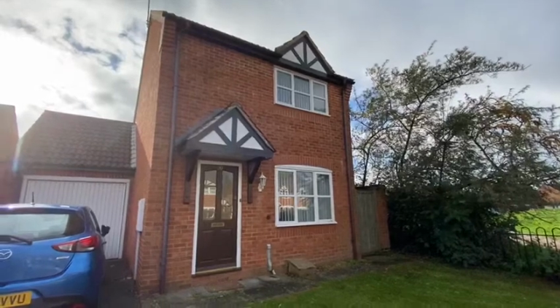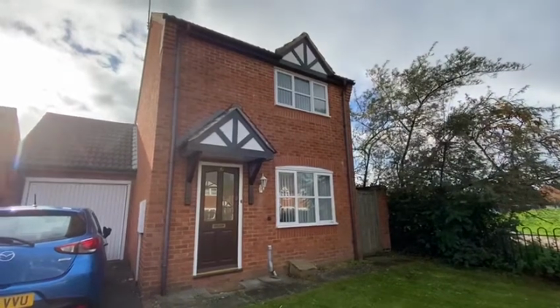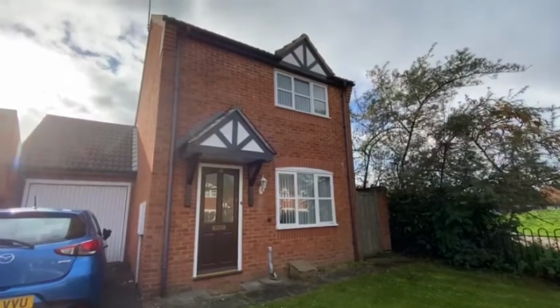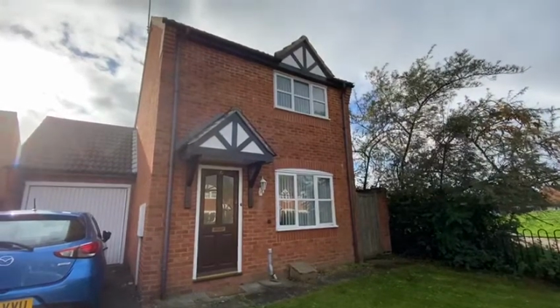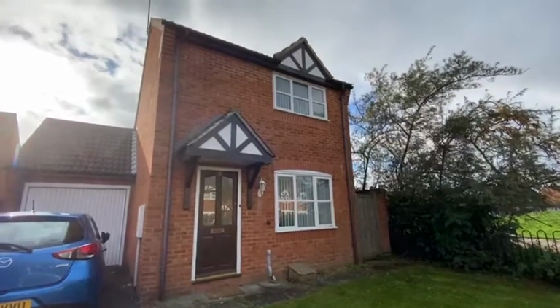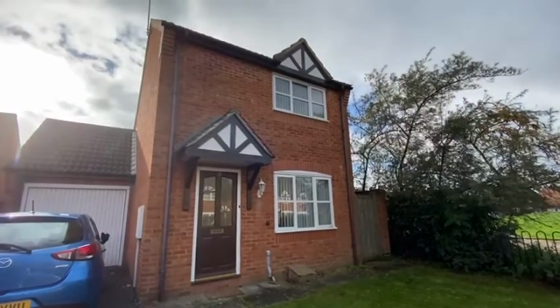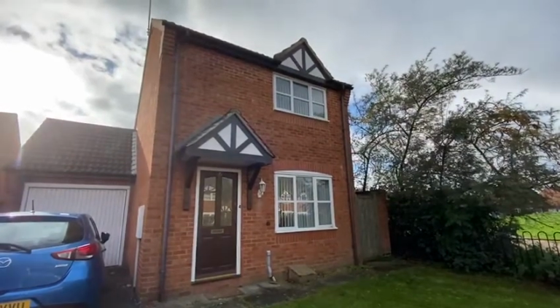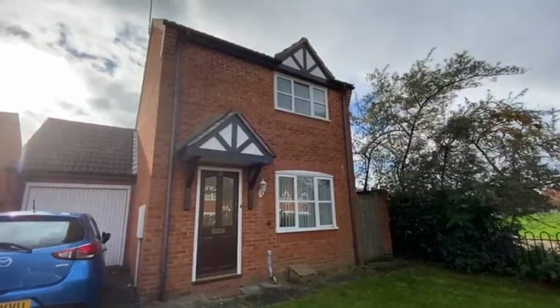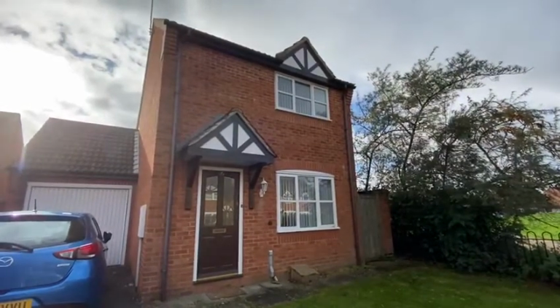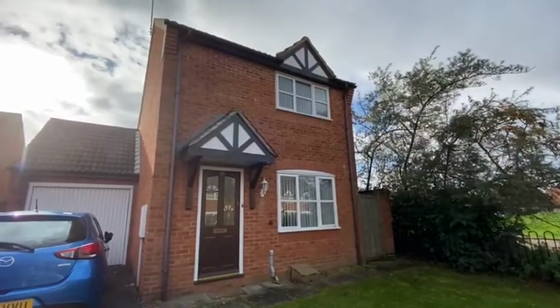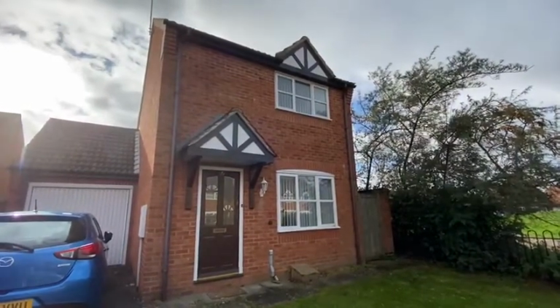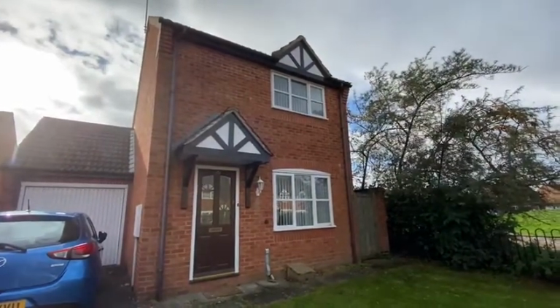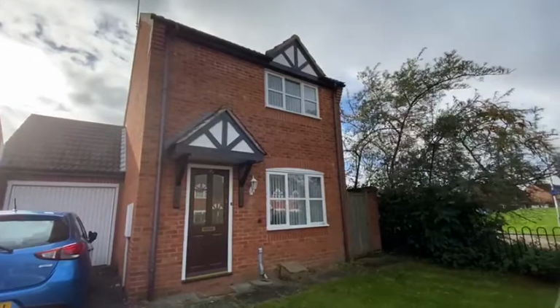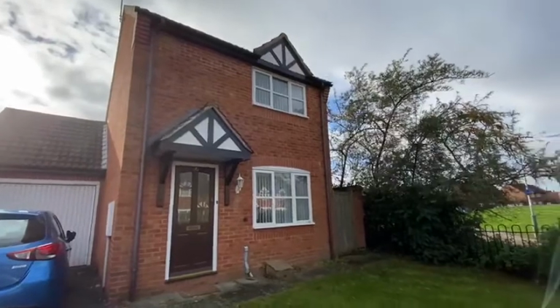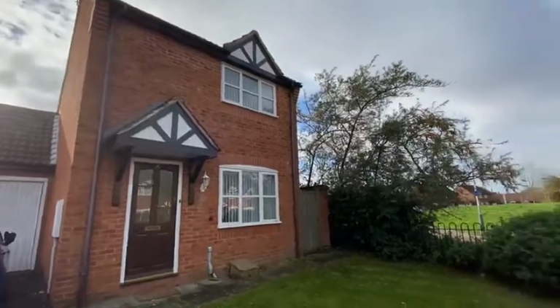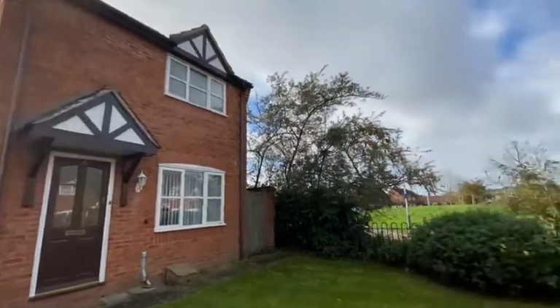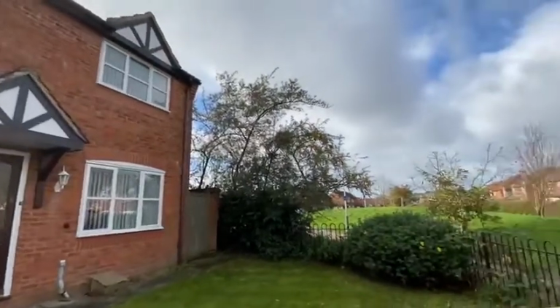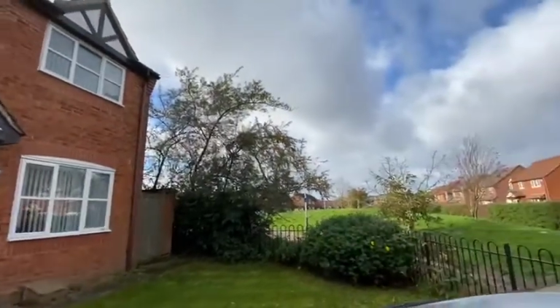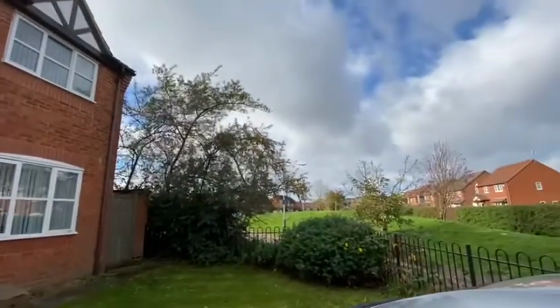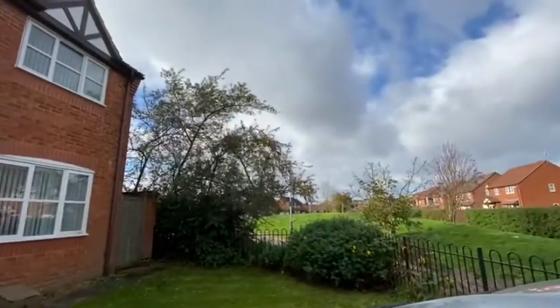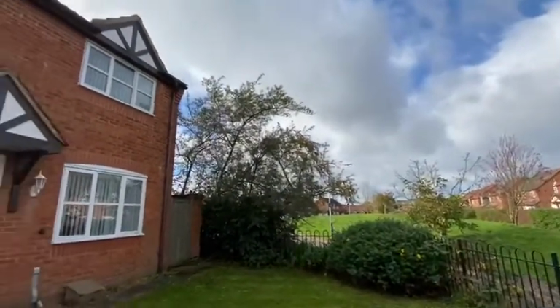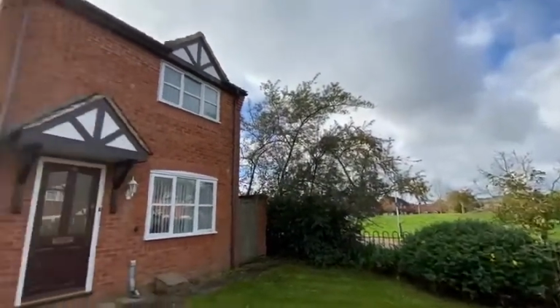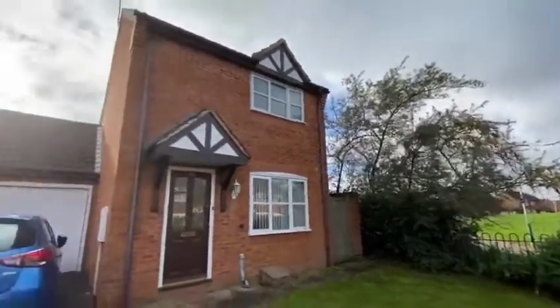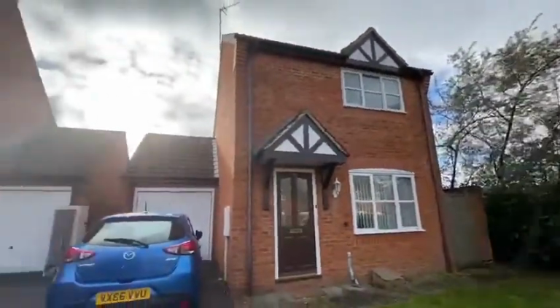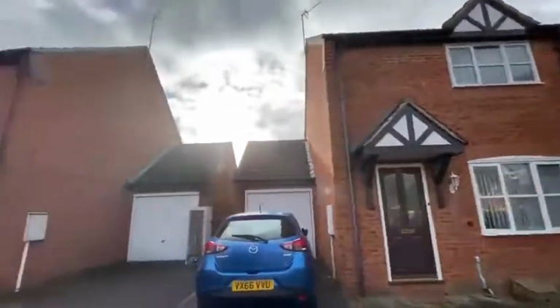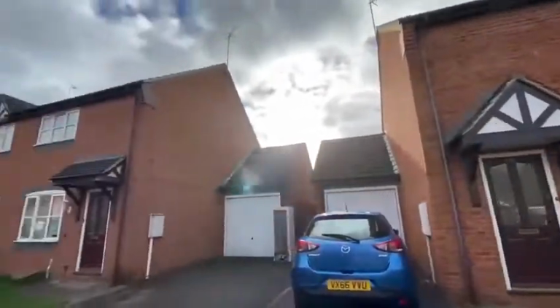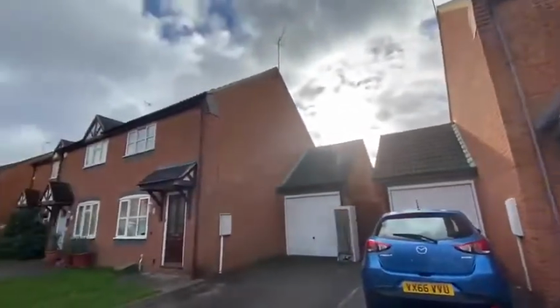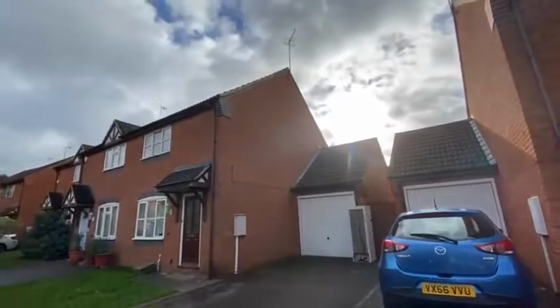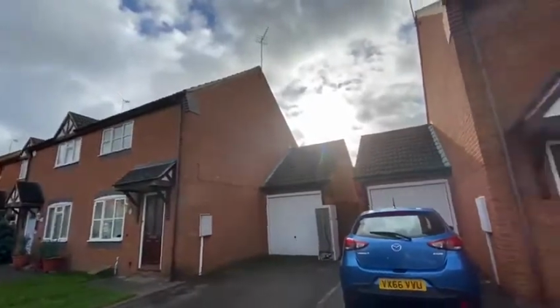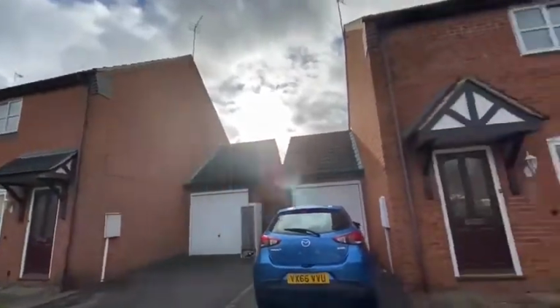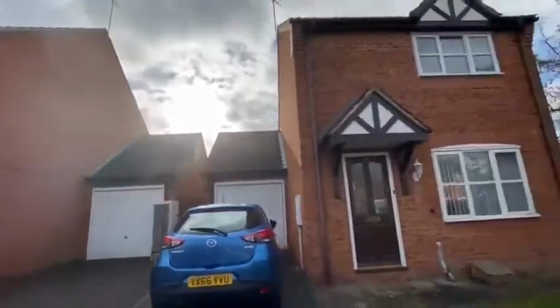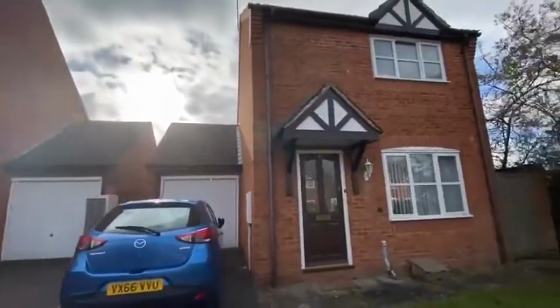Here we have a lovely two-bed detached house in the lovely area of Whitnash, right at the end of this area, so just one neighbour on the other side. Let's go and take a look.